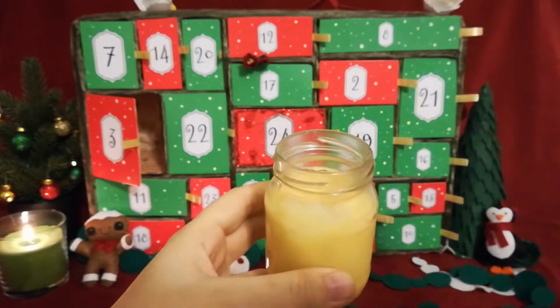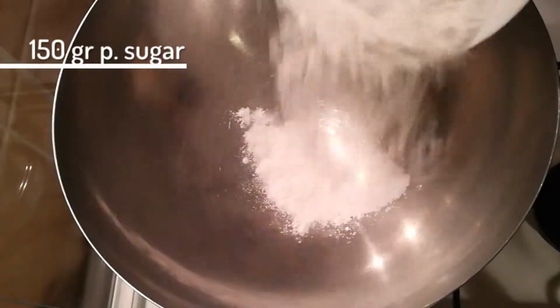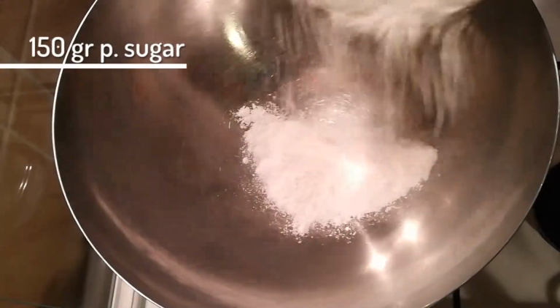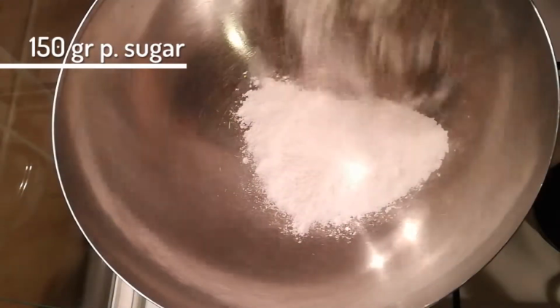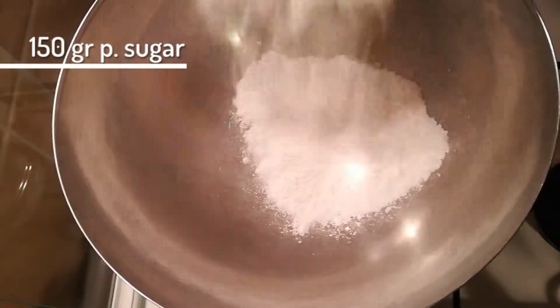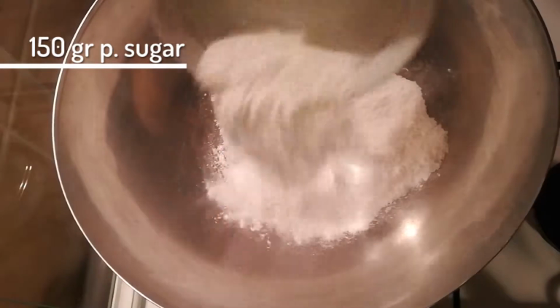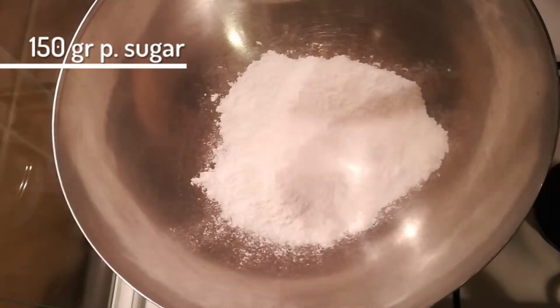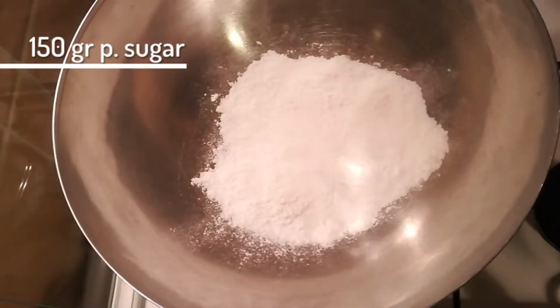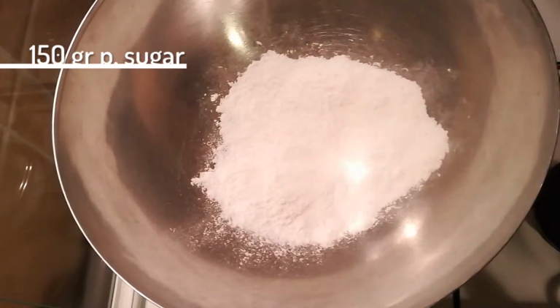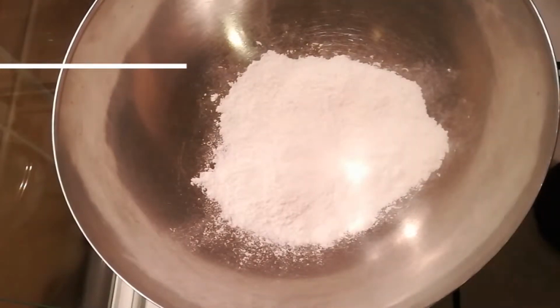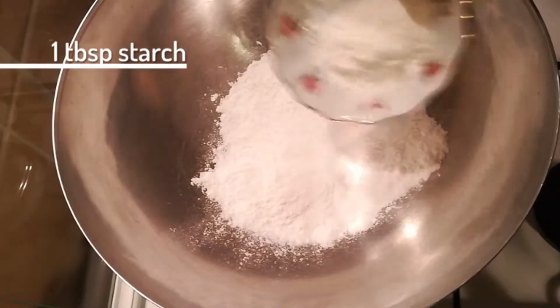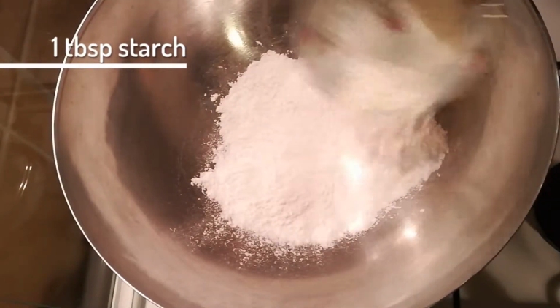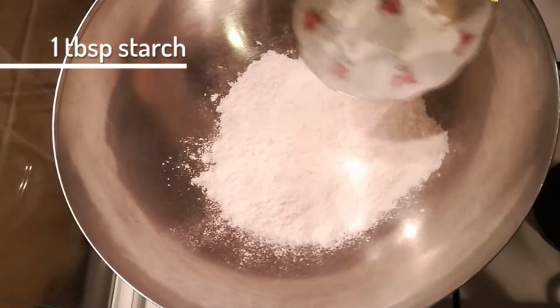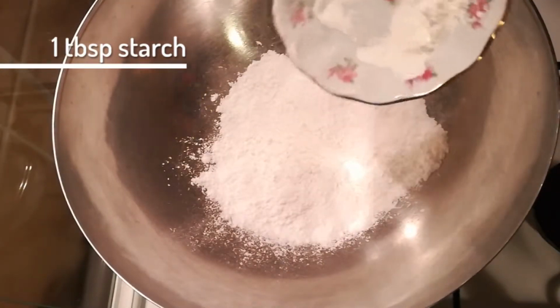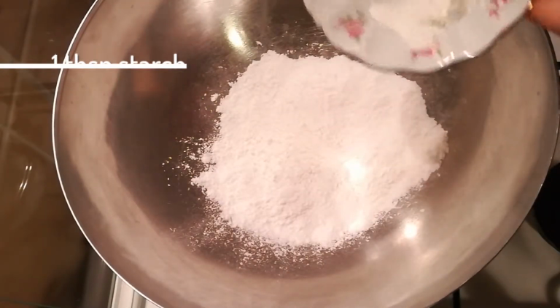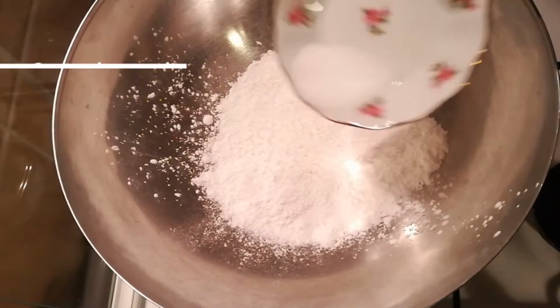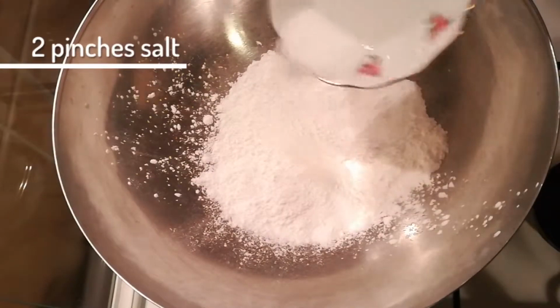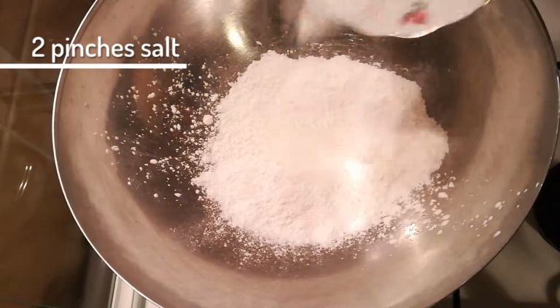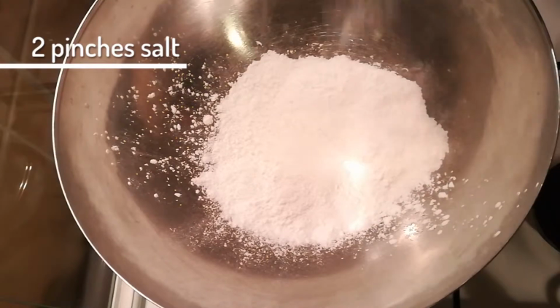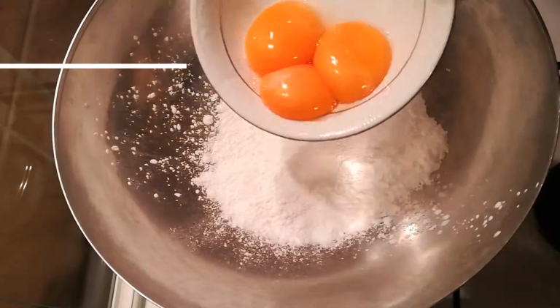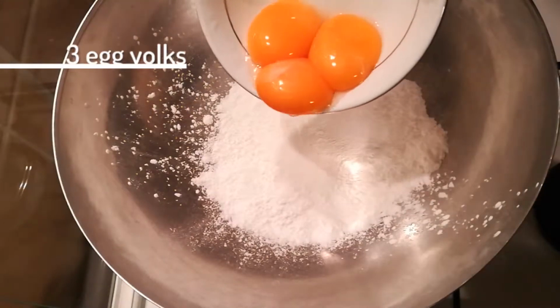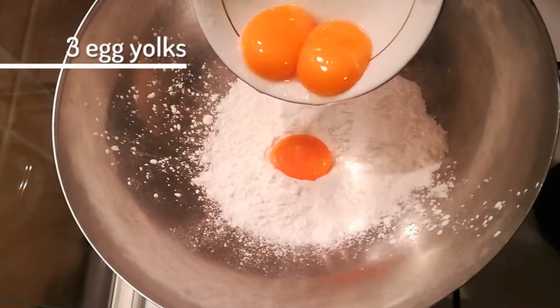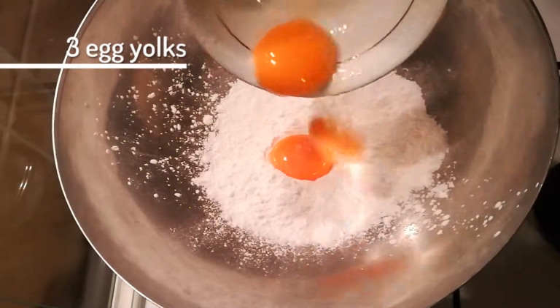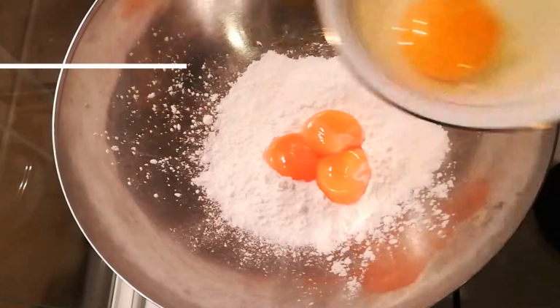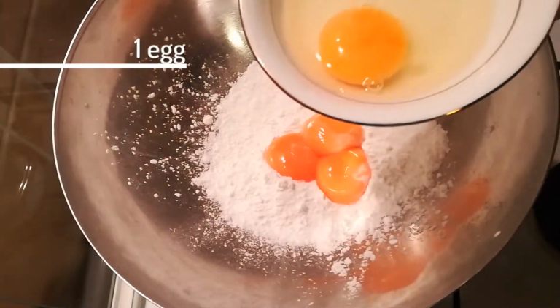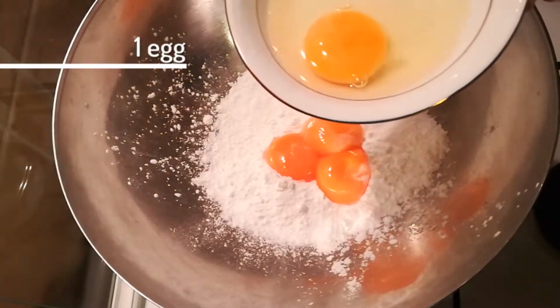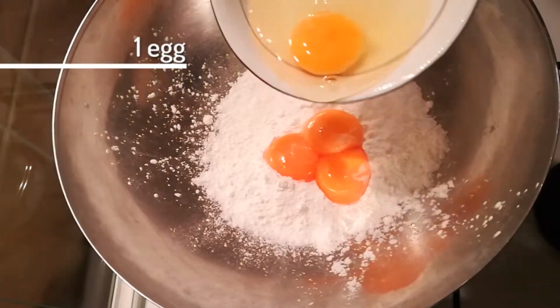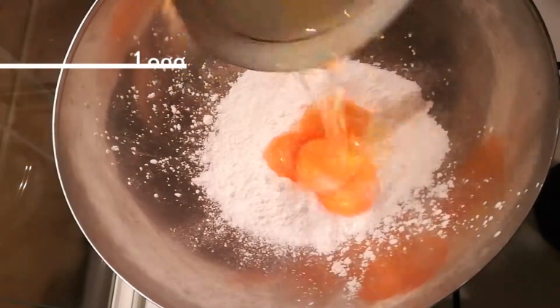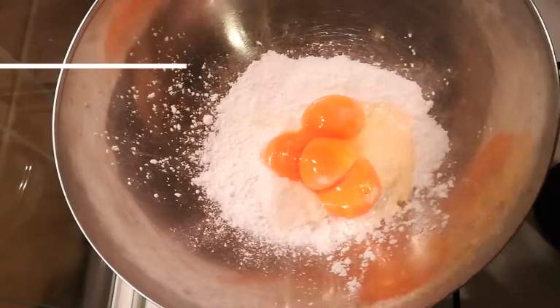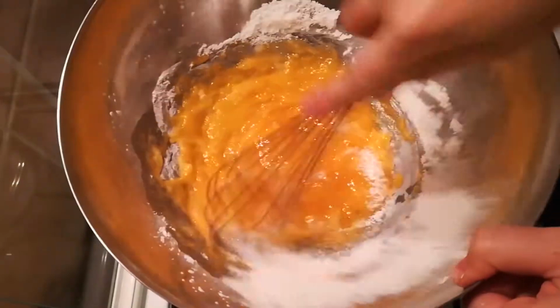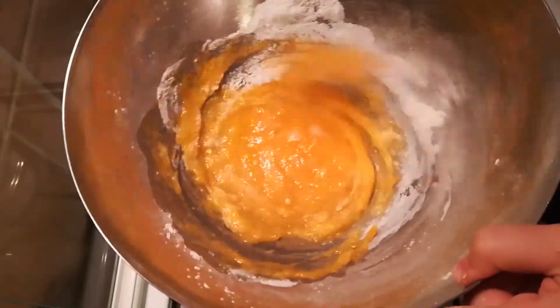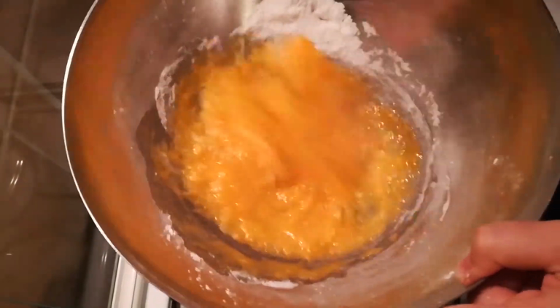Prepare a double boiler and add 150 grams powdered sugar, one tablespoon starch, two pinches of salt, three egg yolks and one whole egg into the bowl and whisk it.